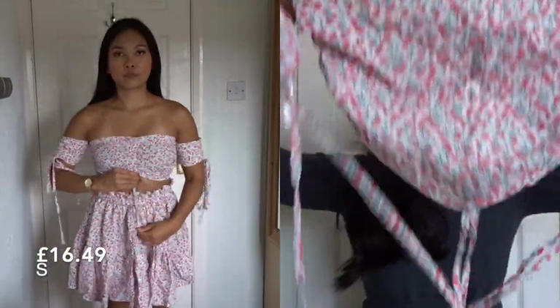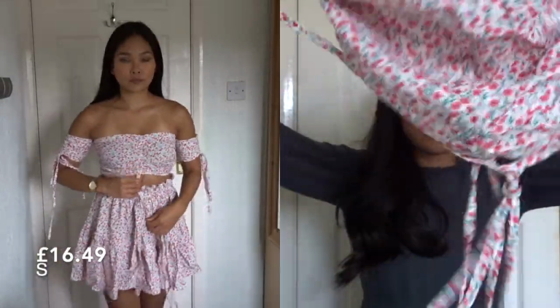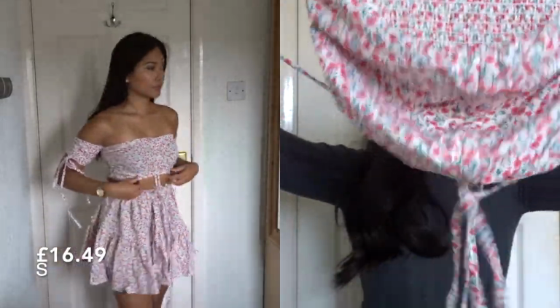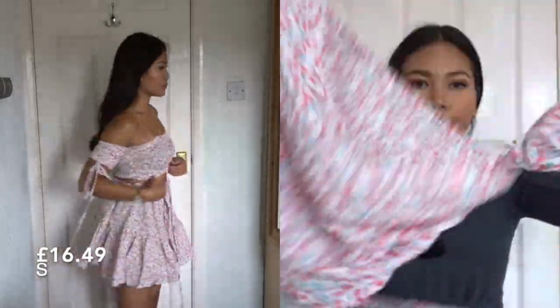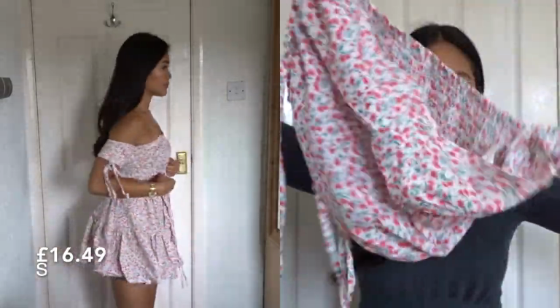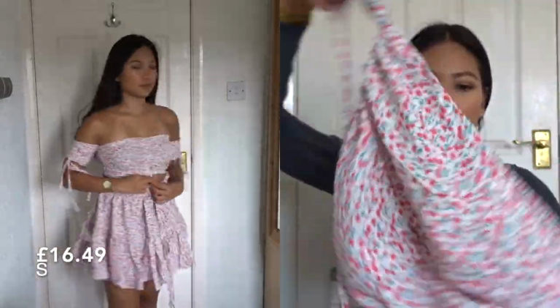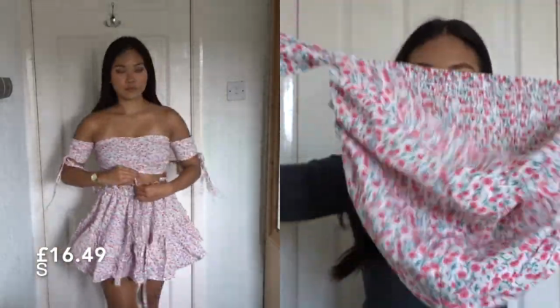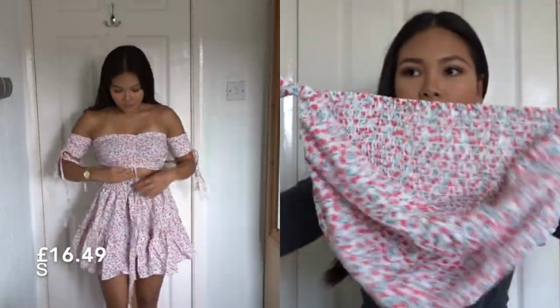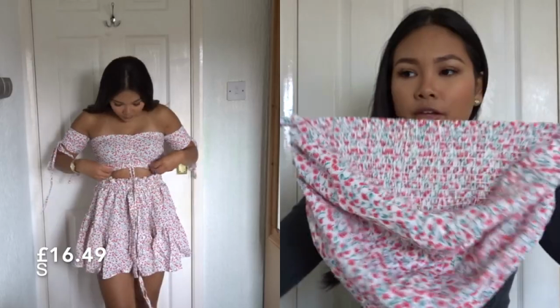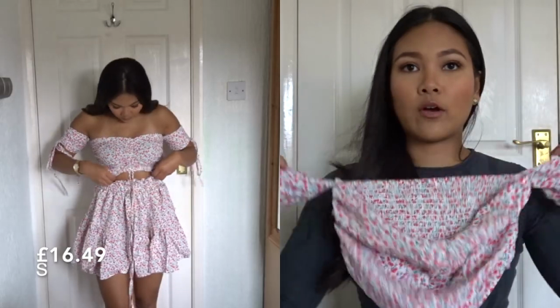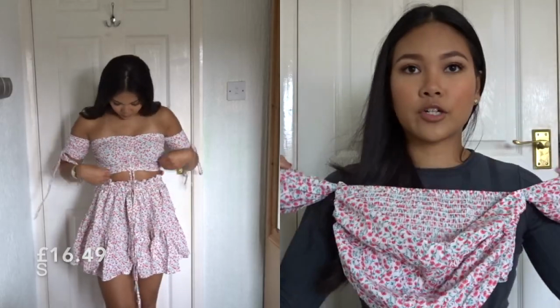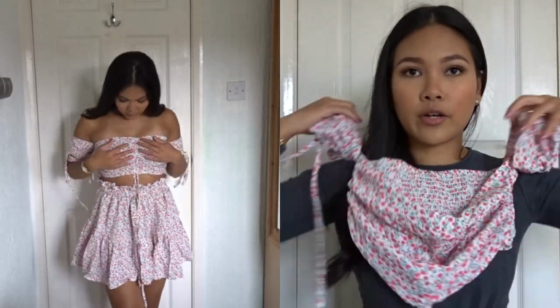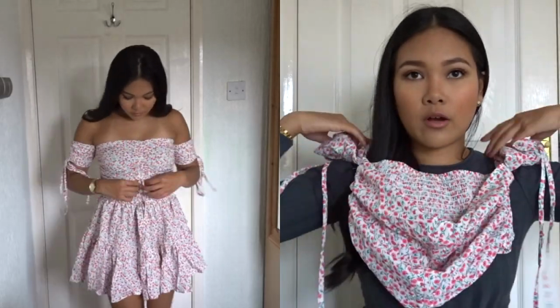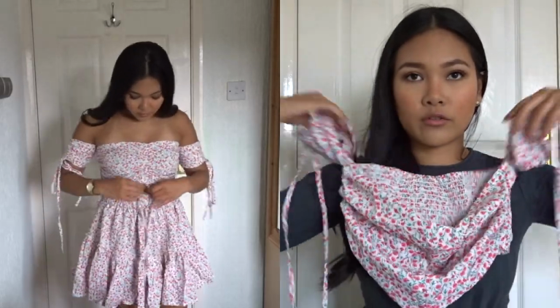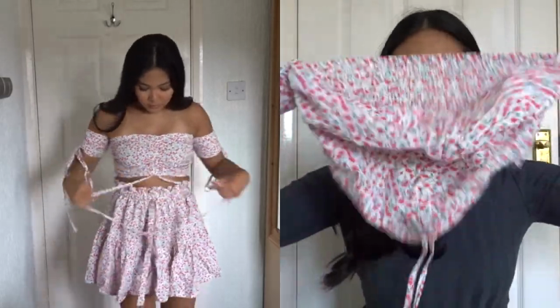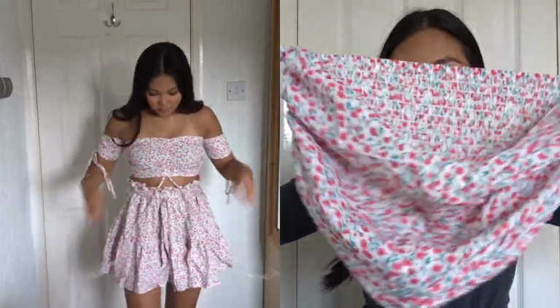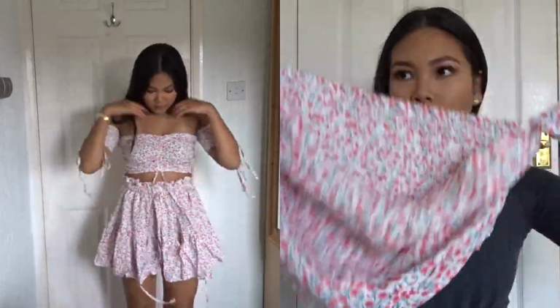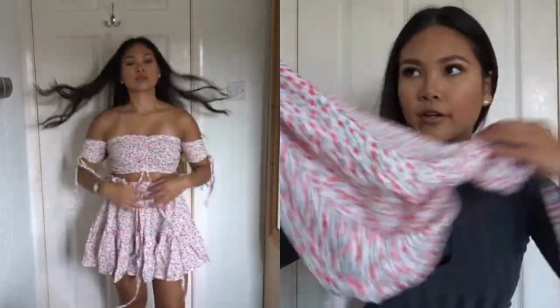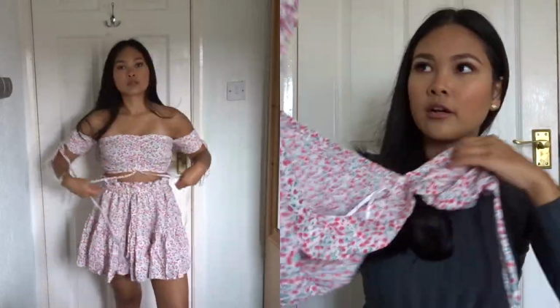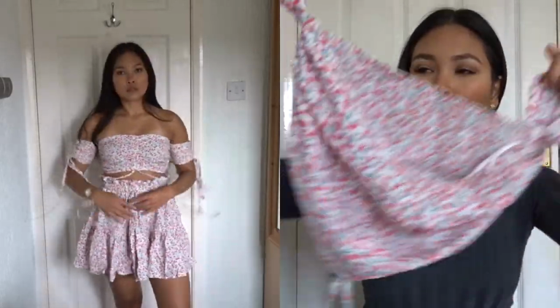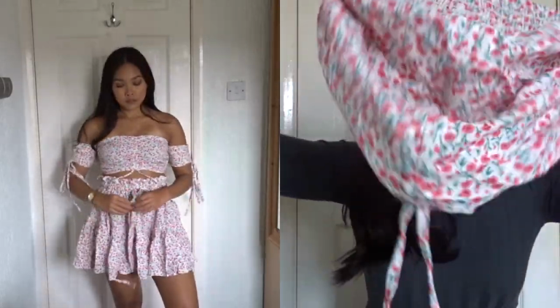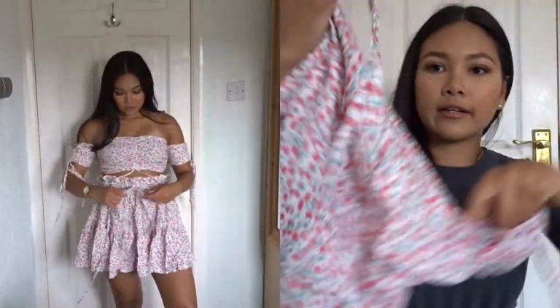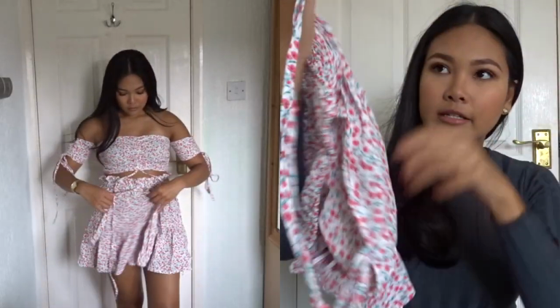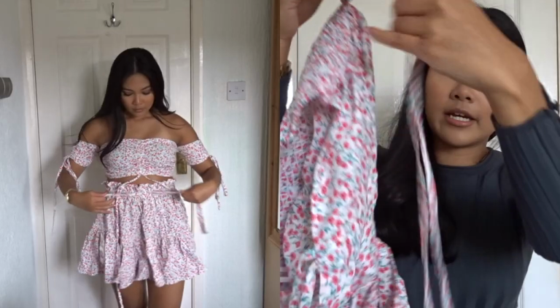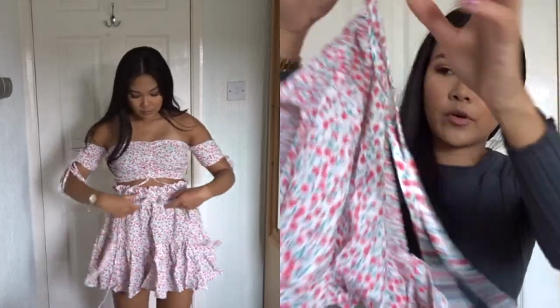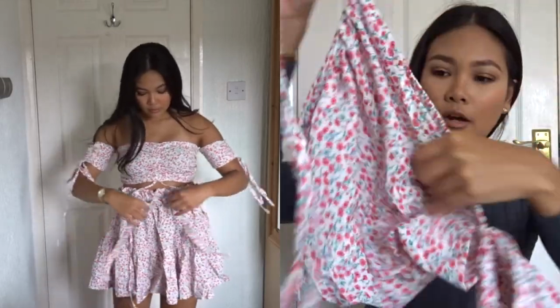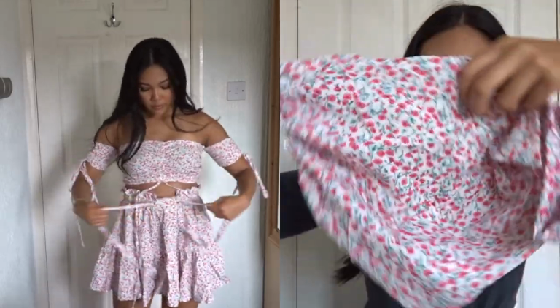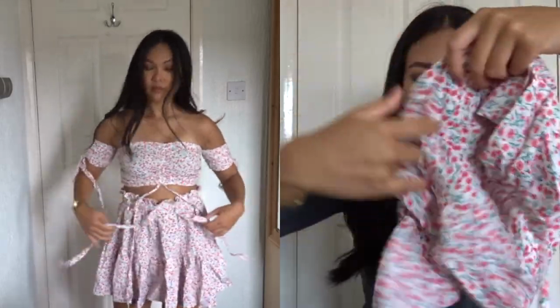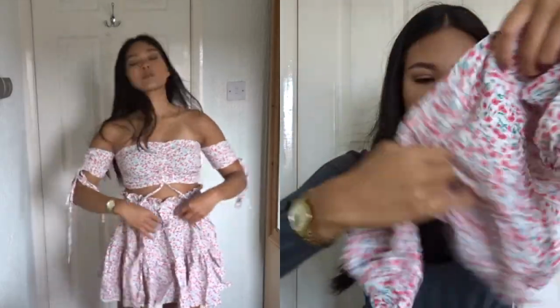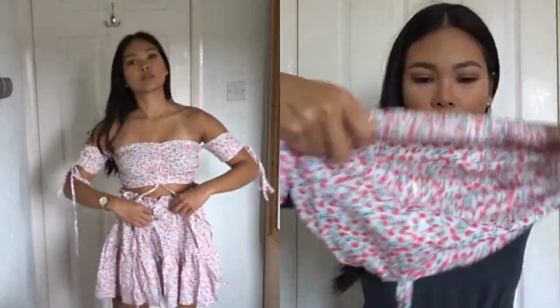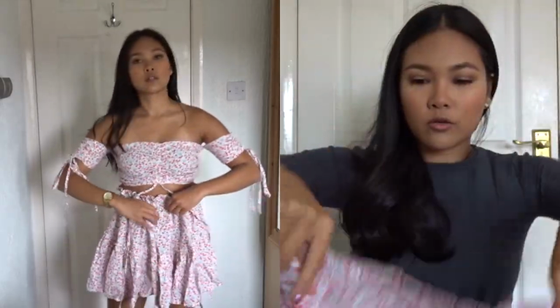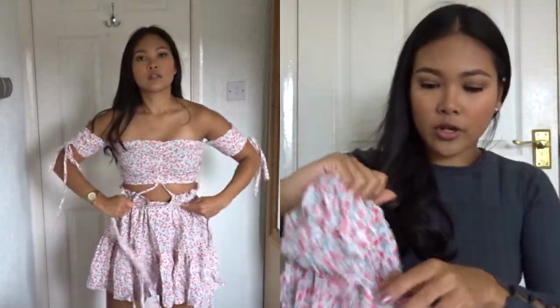It looks like this — I think you can wear it off the shoulder, you can wear it on the shoulder as well. You can tie it at the arm too.